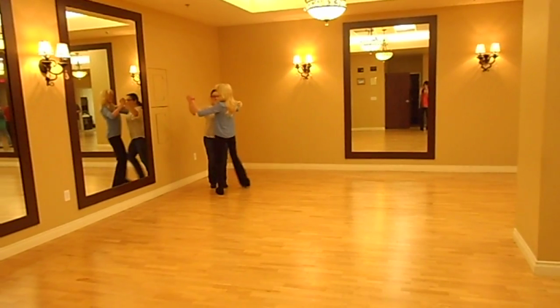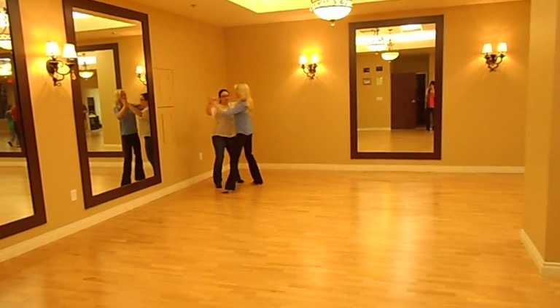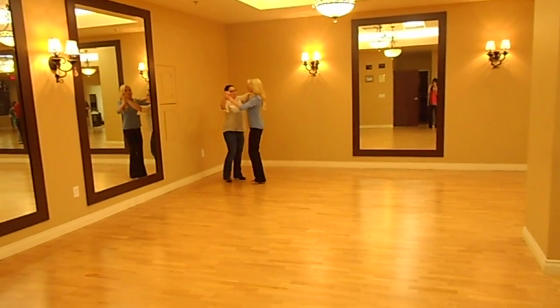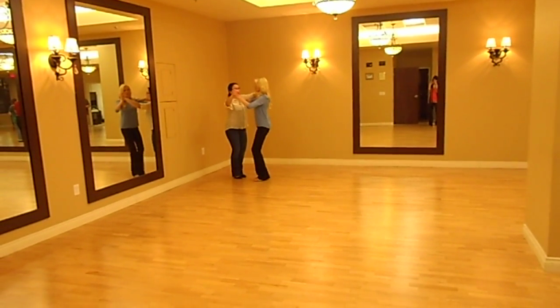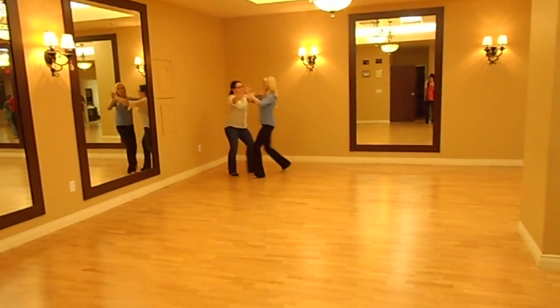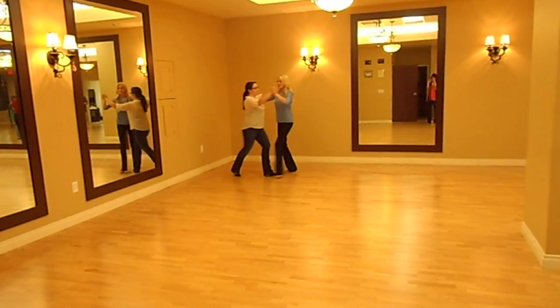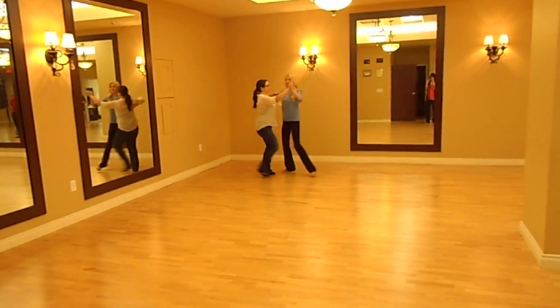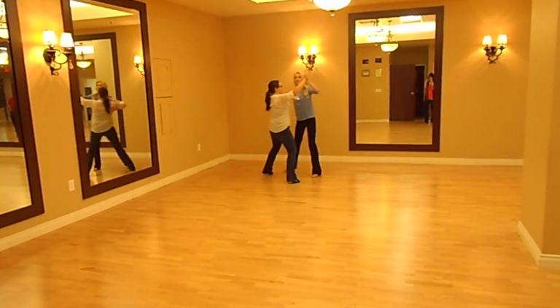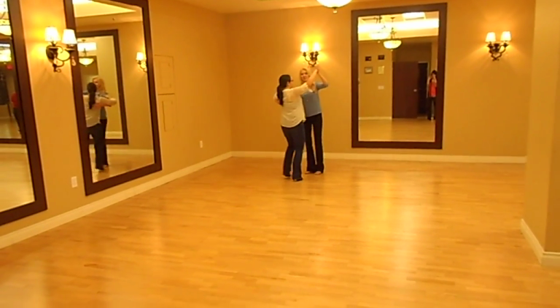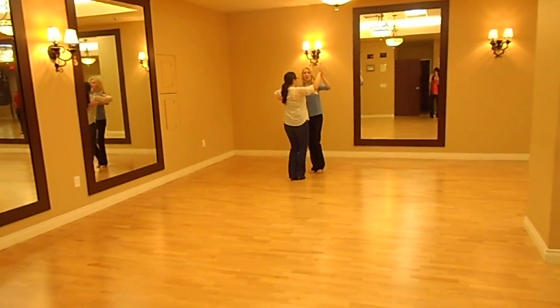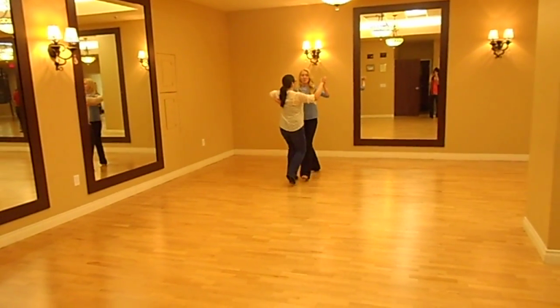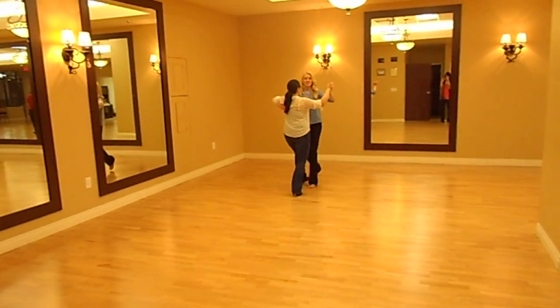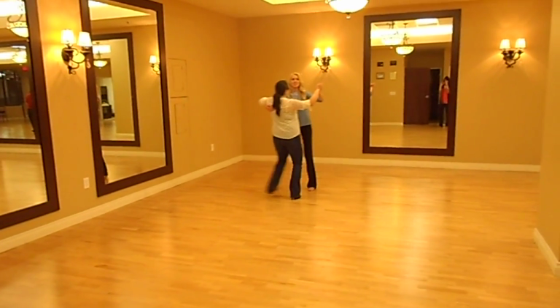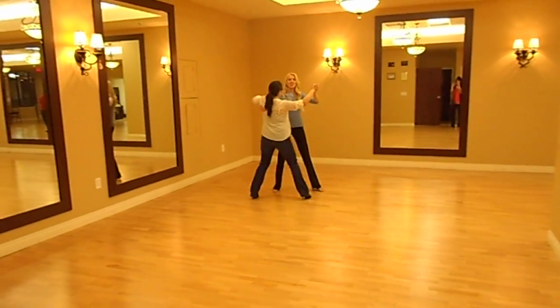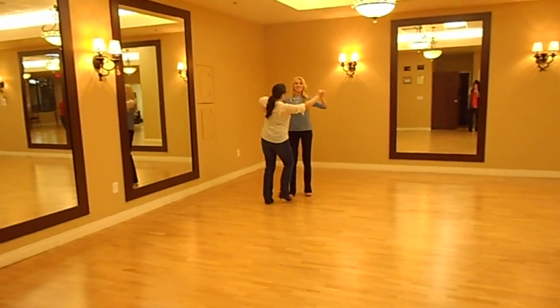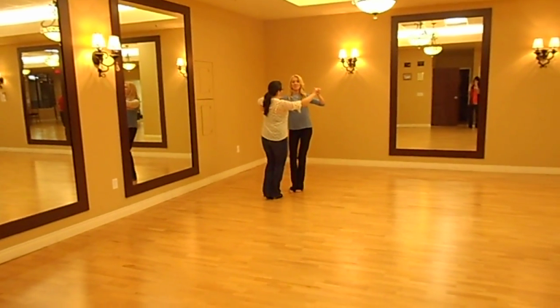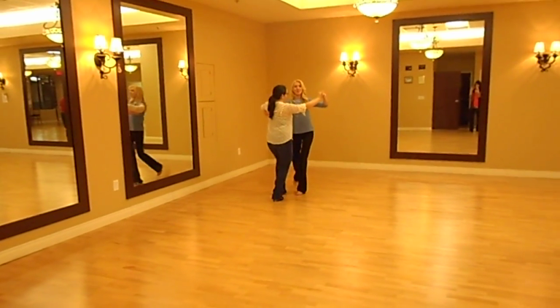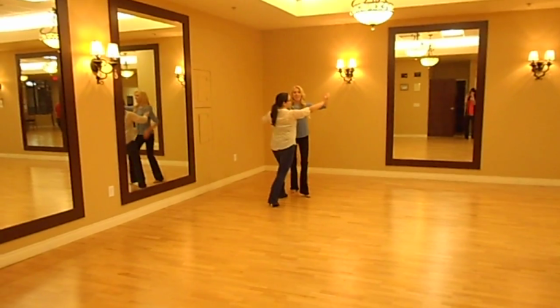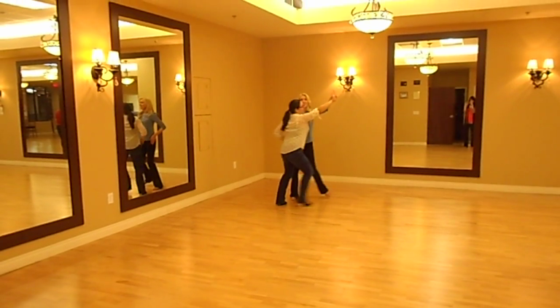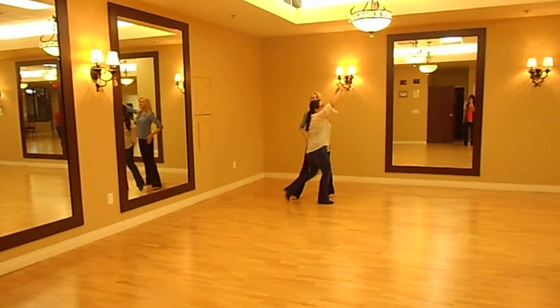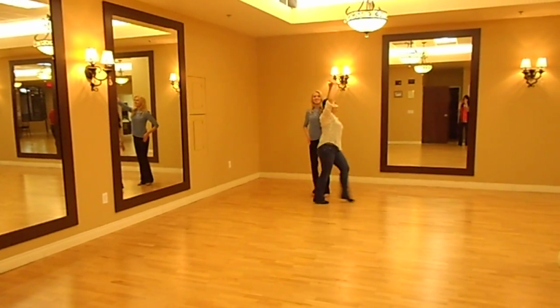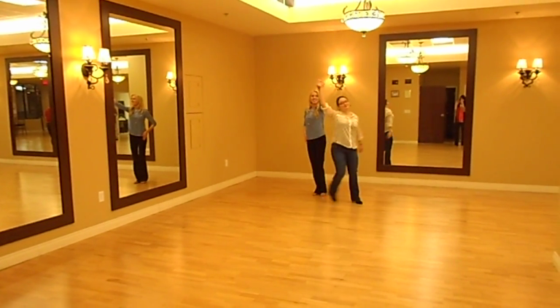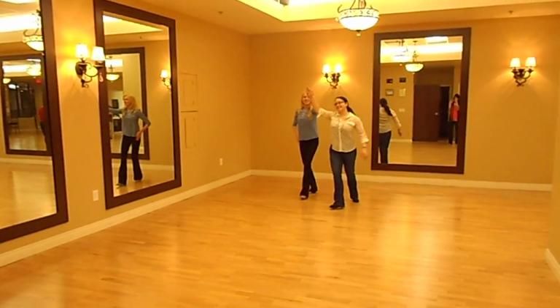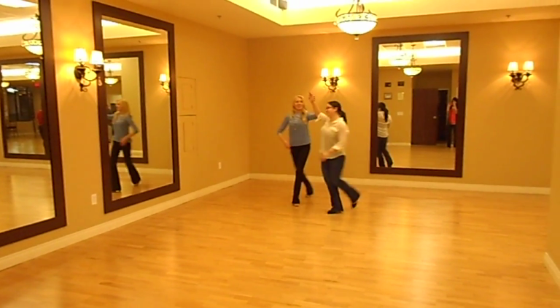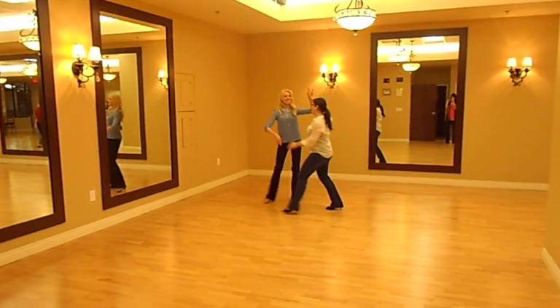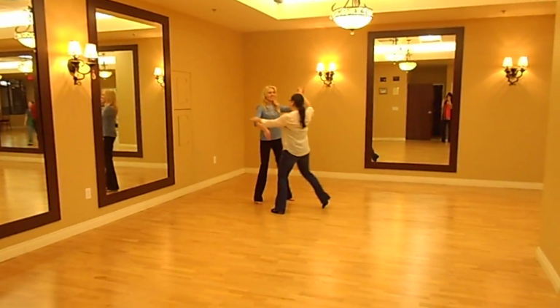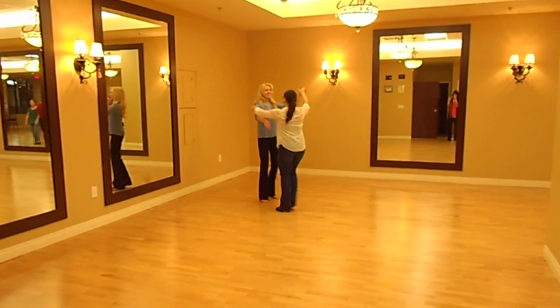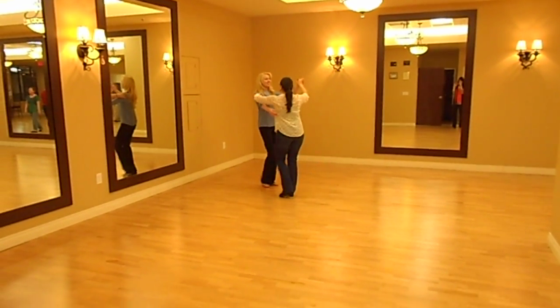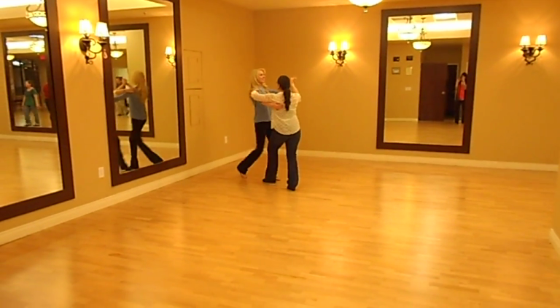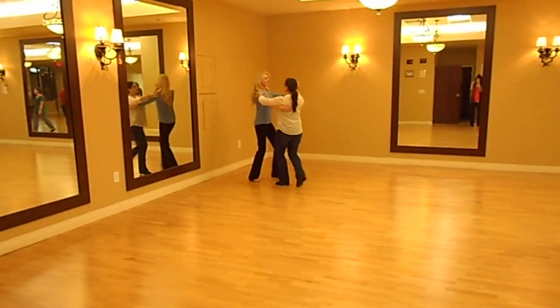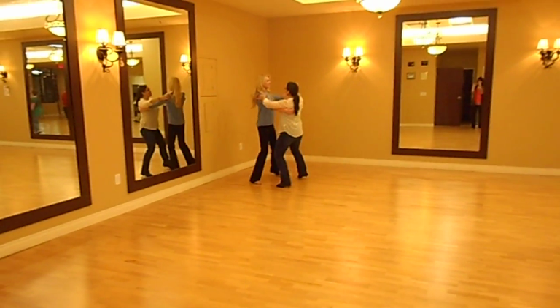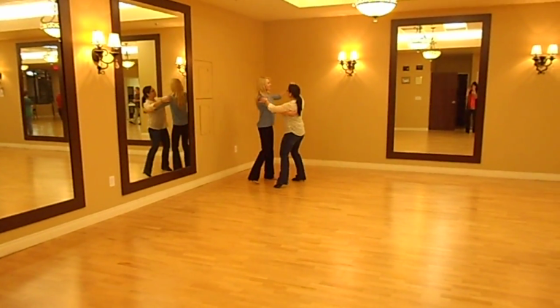Then we have our underarm turn. One, two, three. We have to move forward and hand very gracefully. One, two, three. There you go.